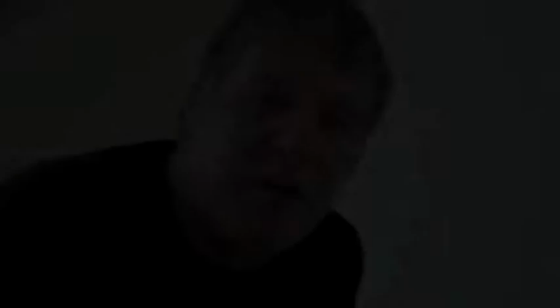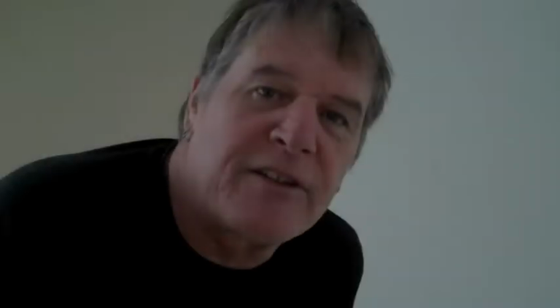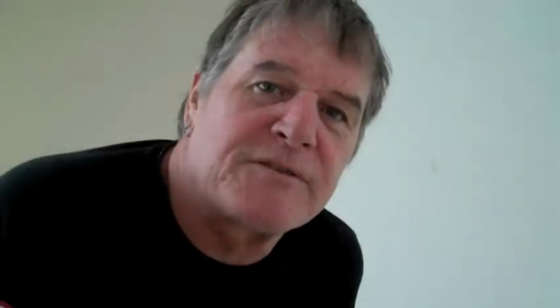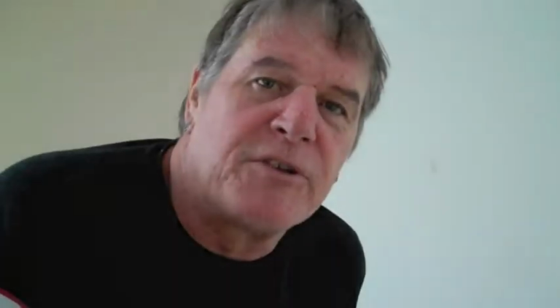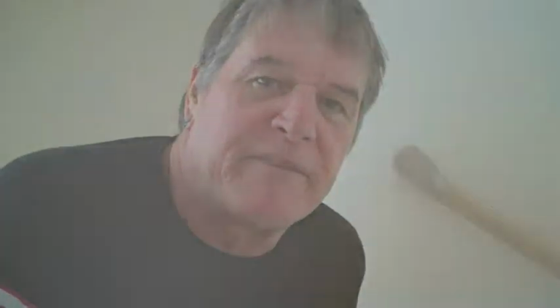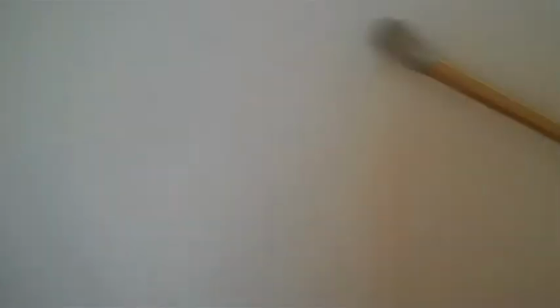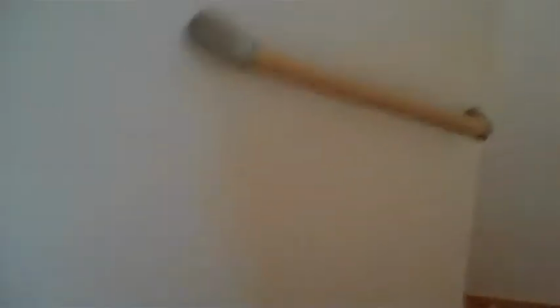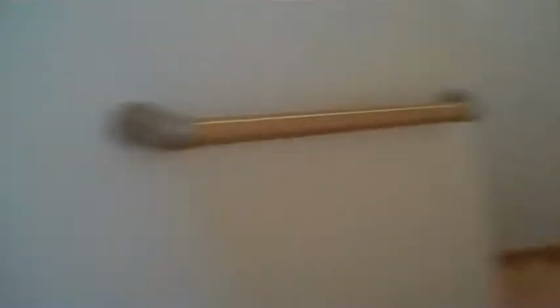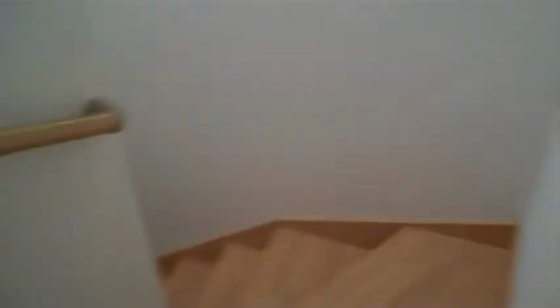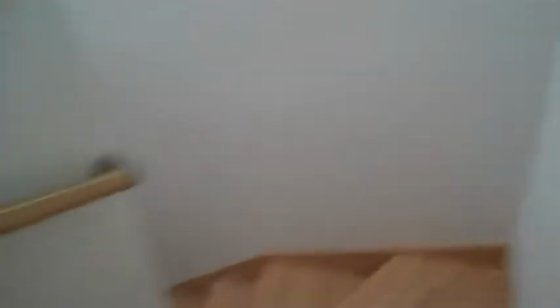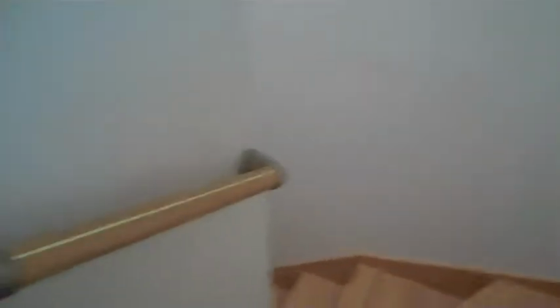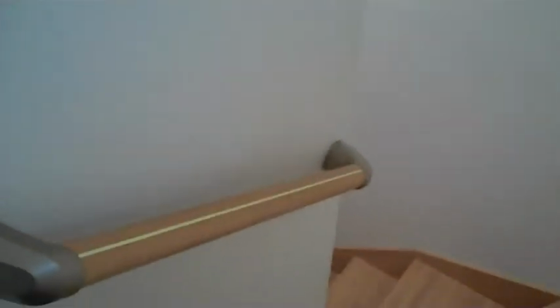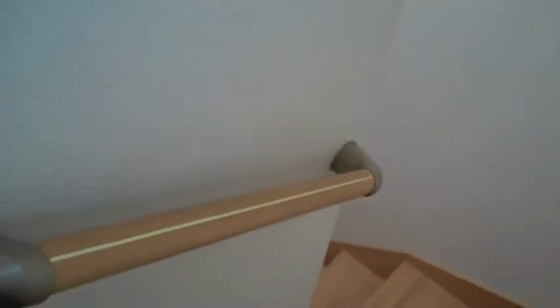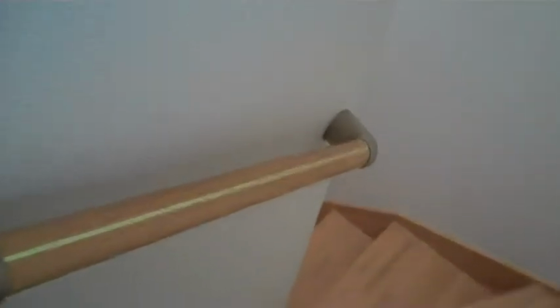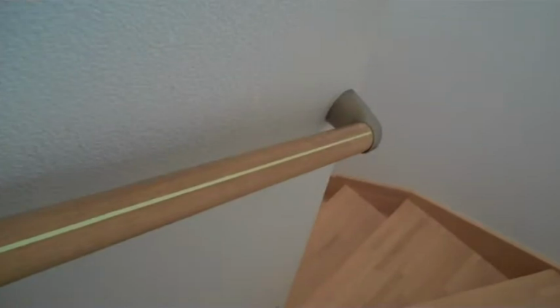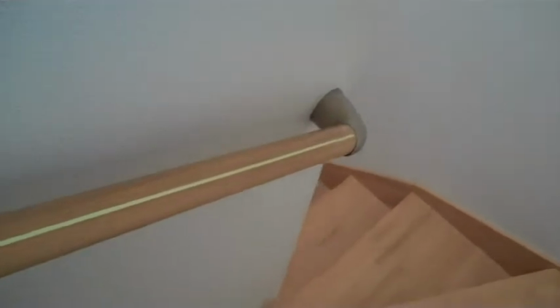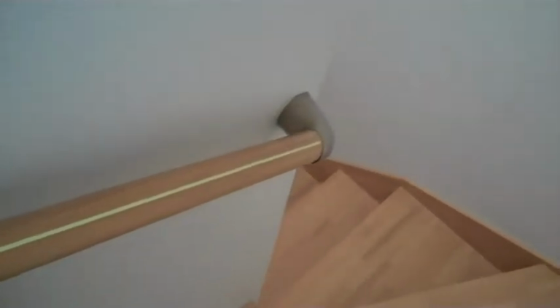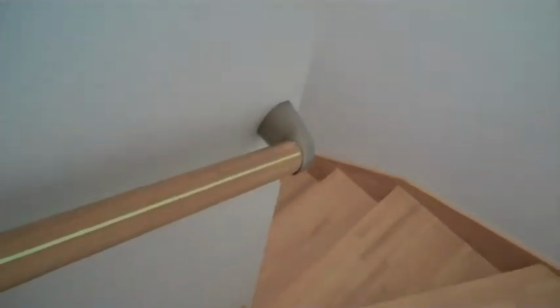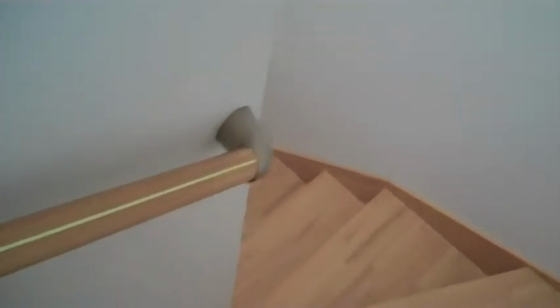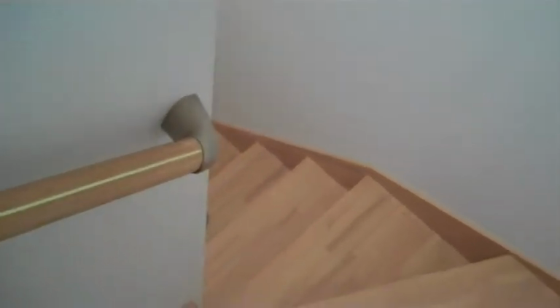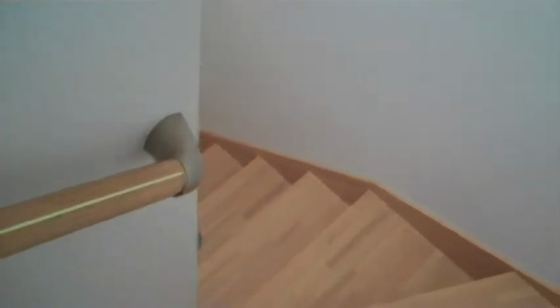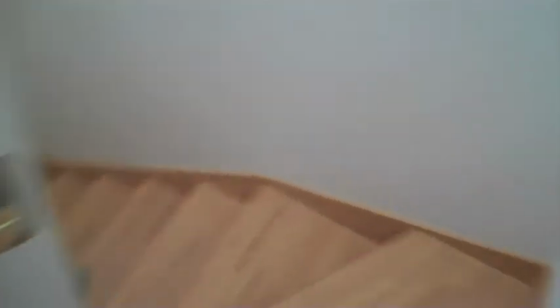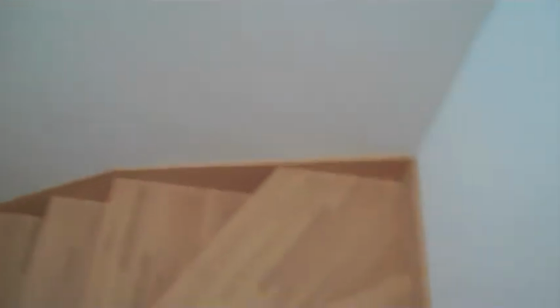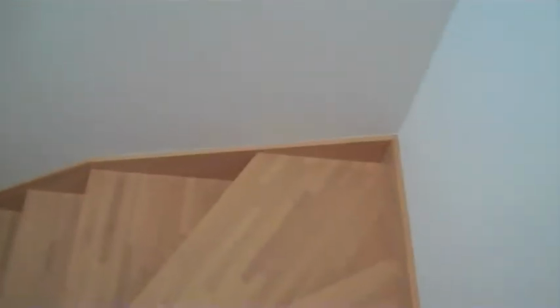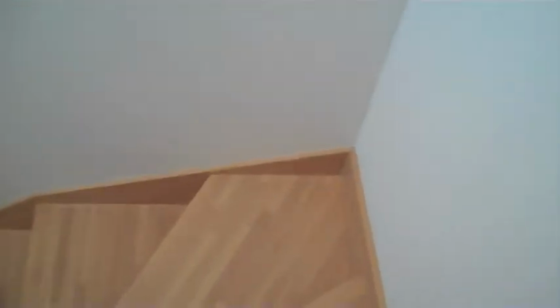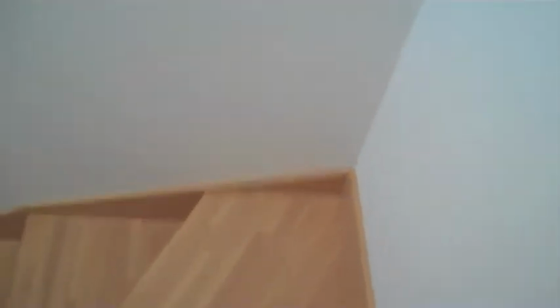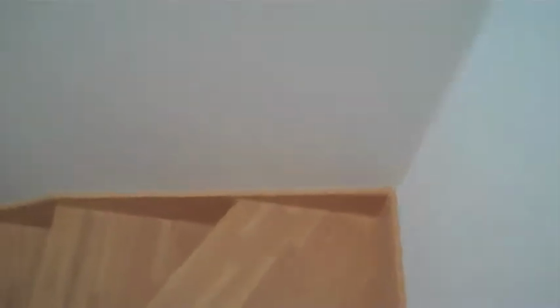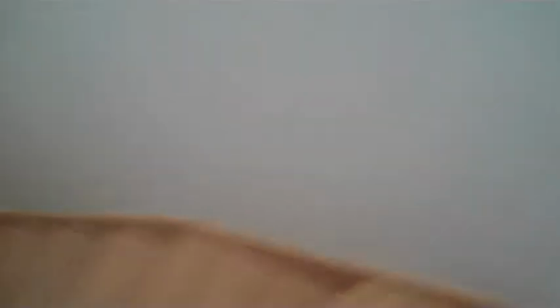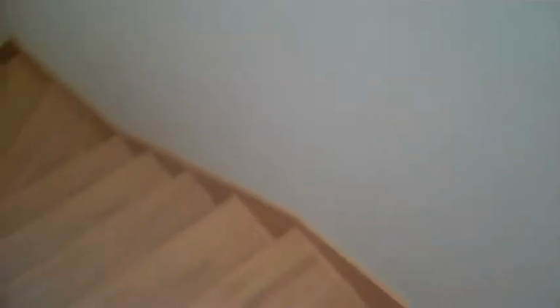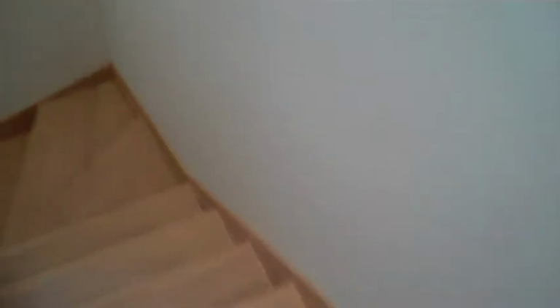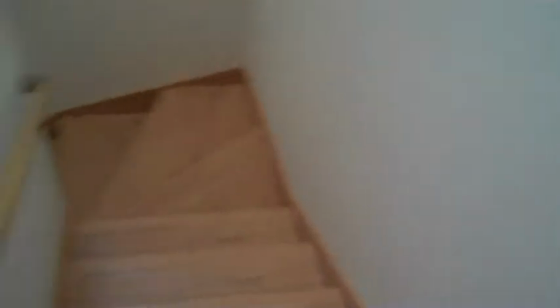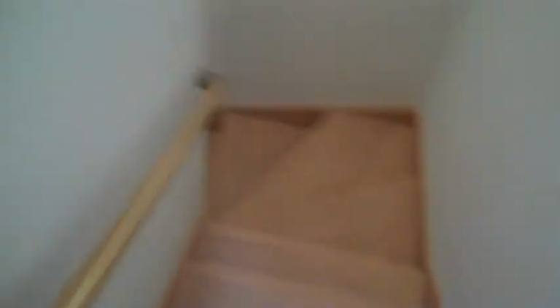Let's go down to the first floor and do a quick video. Going down the stairs — our handrail has a fluorescent strip in it so we can see it at night, but the stairs don't. We'll go down the stairs.